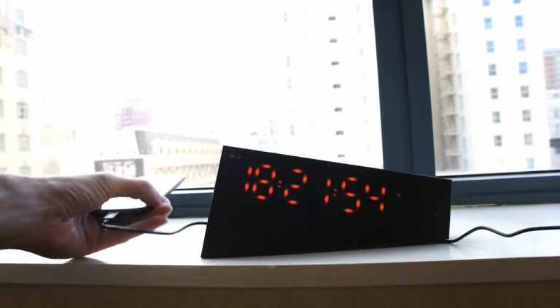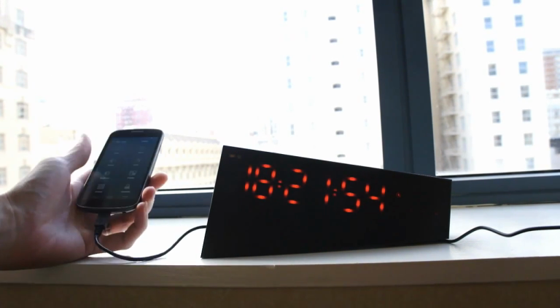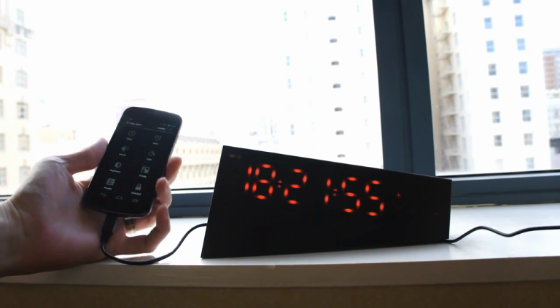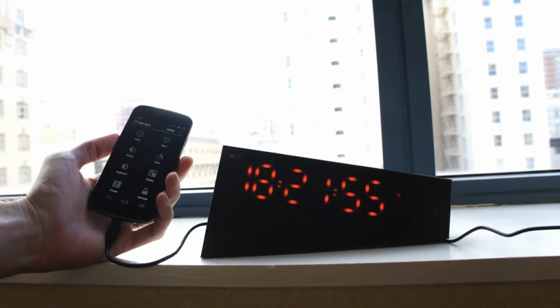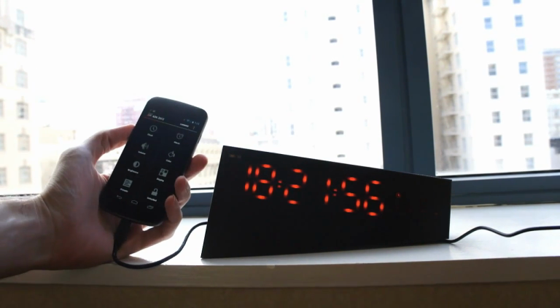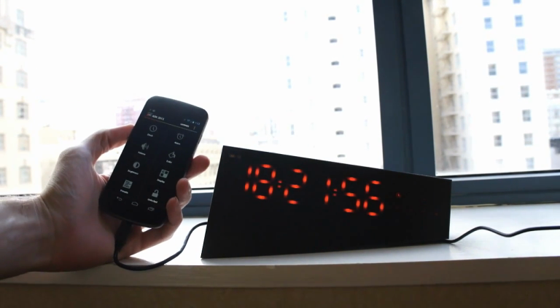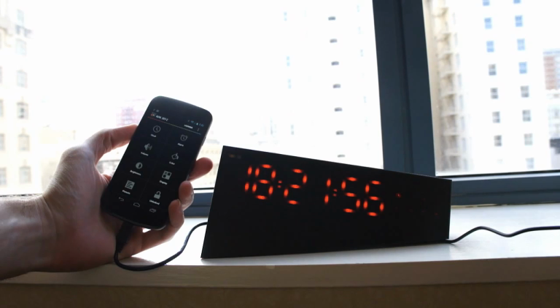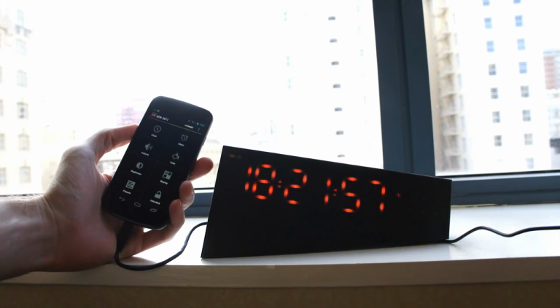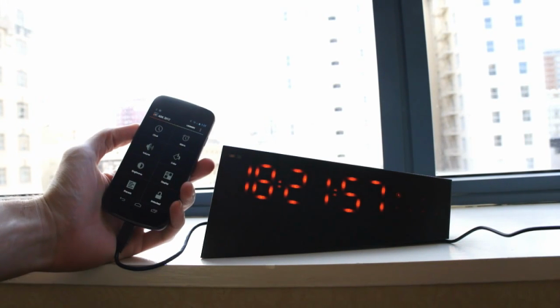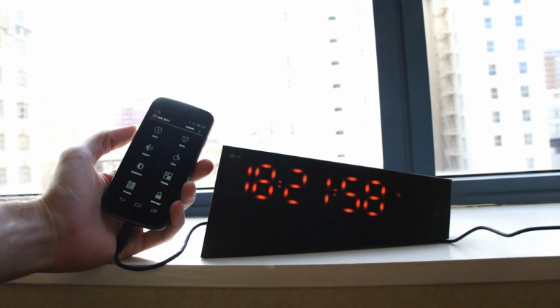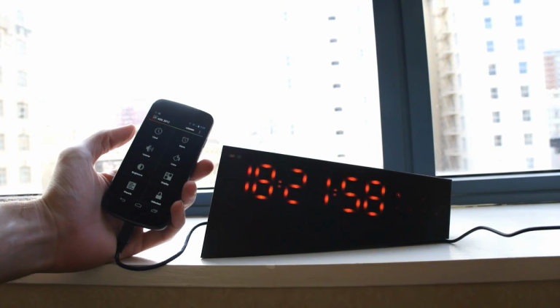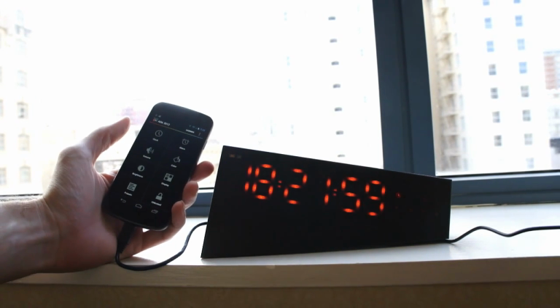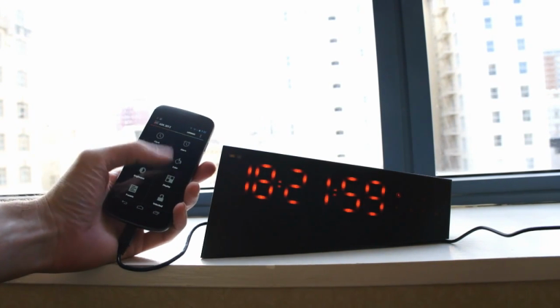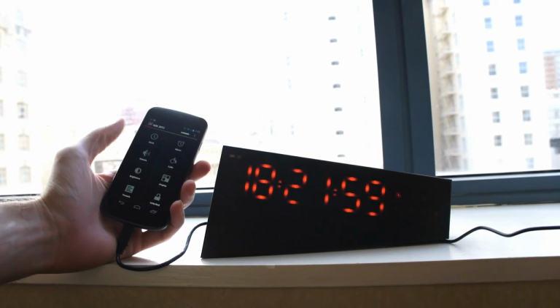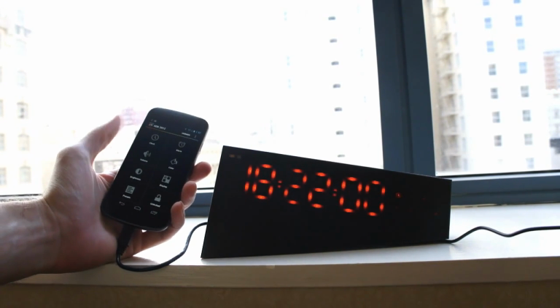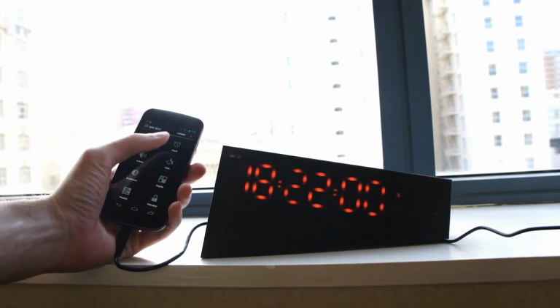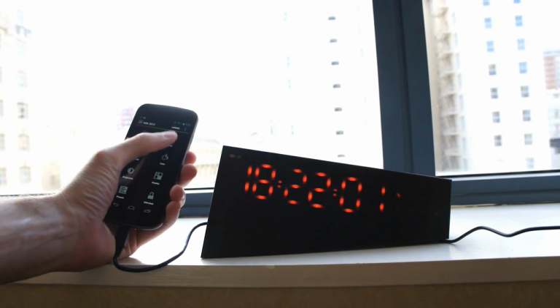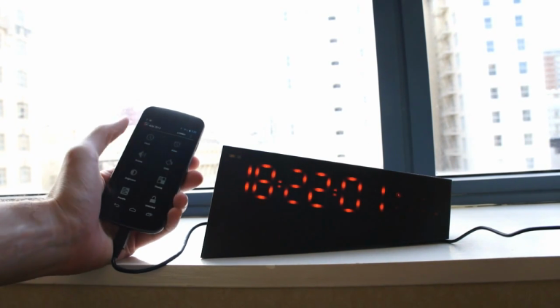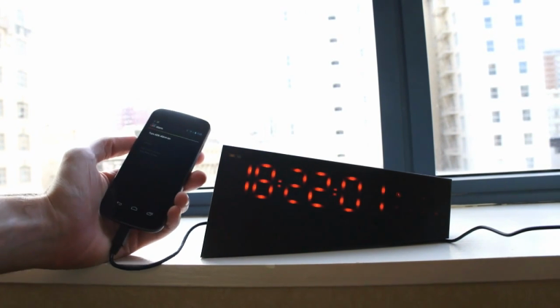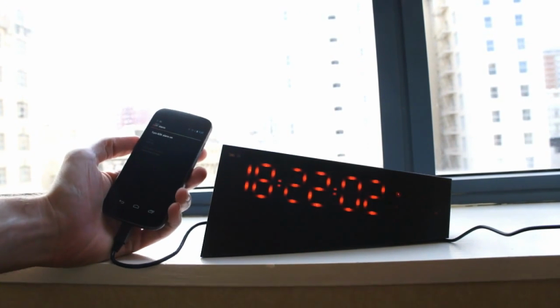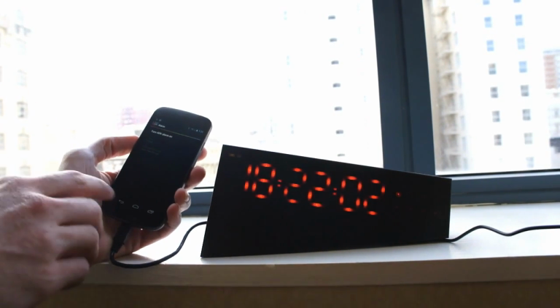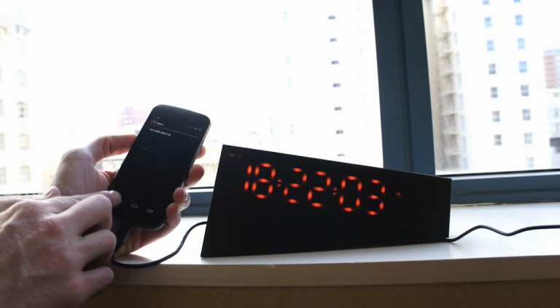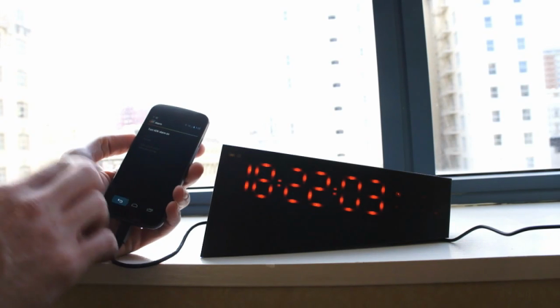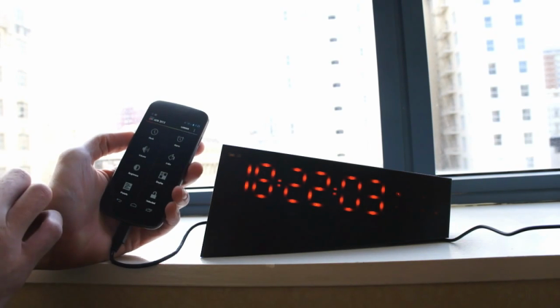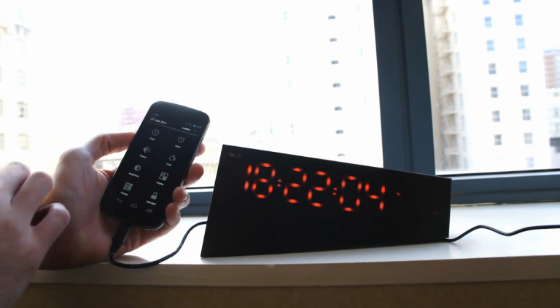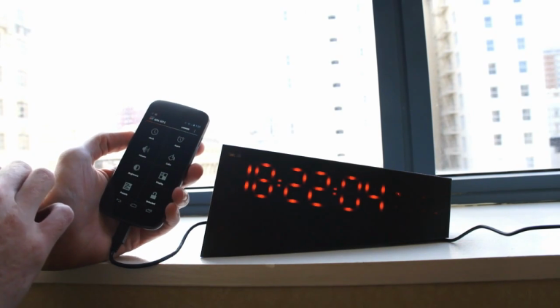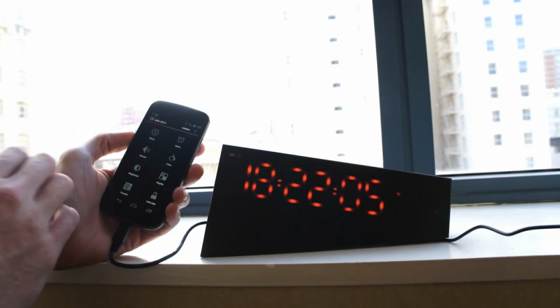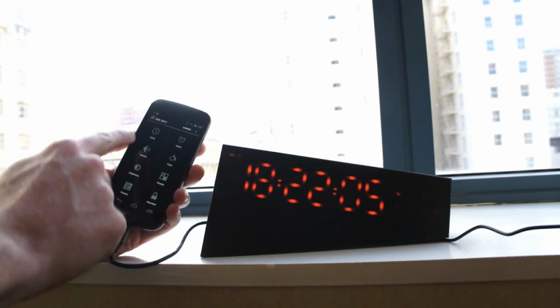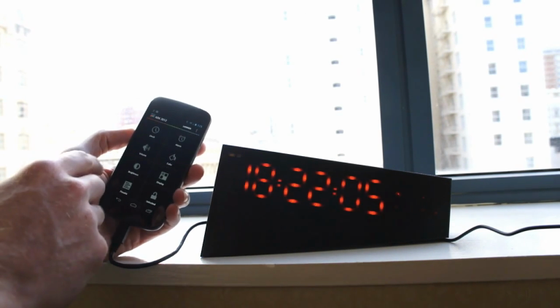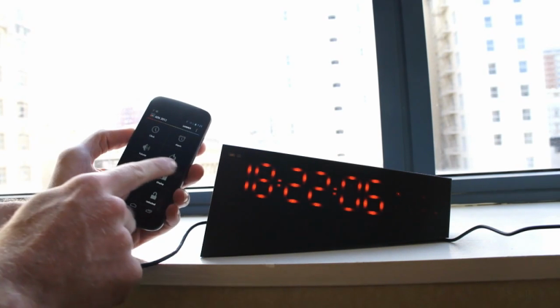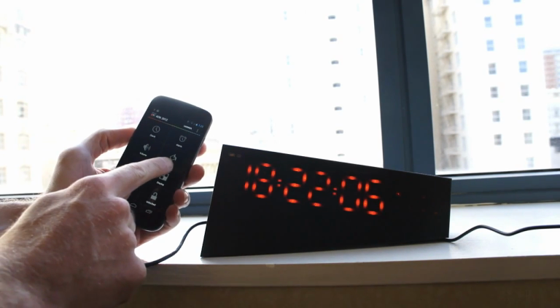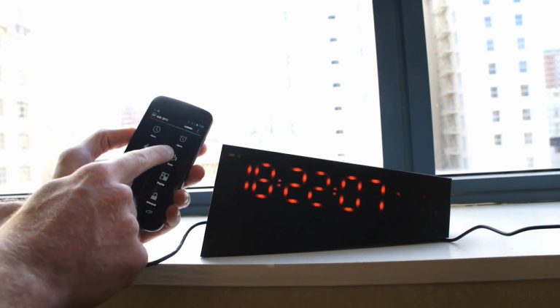You can connect over Bluetooth, but I've got the micro USB connection here to a Galaxy Nexus on my left. You can do a lot of different things with it — you can set an alarm if you'd like, and it will play music or any sound that you like to wake you up.